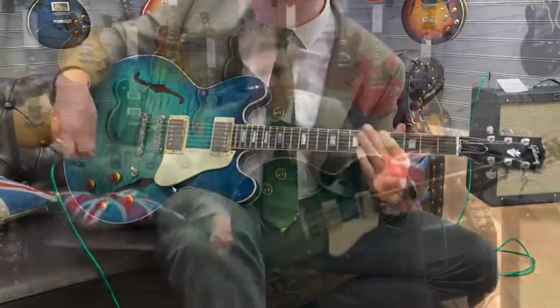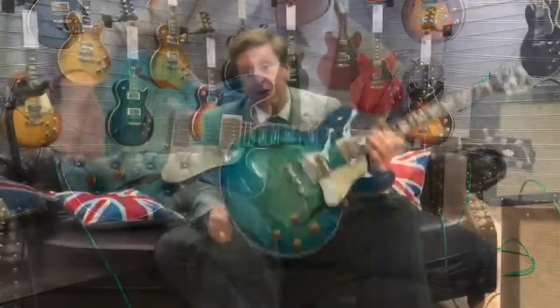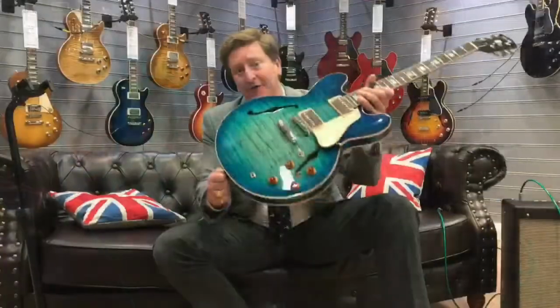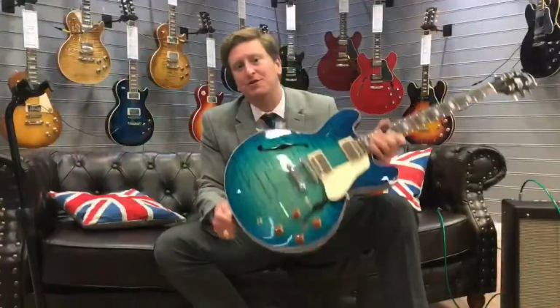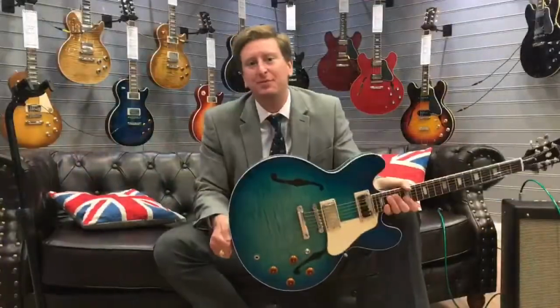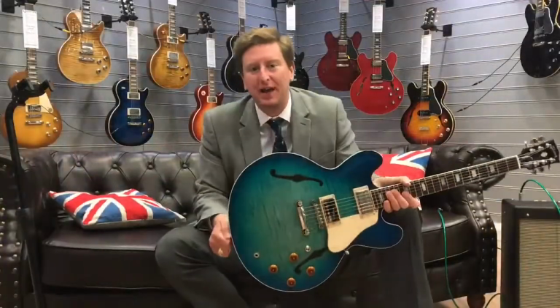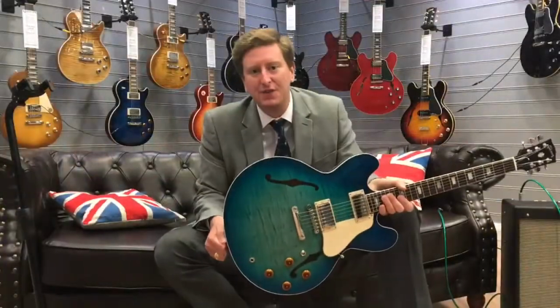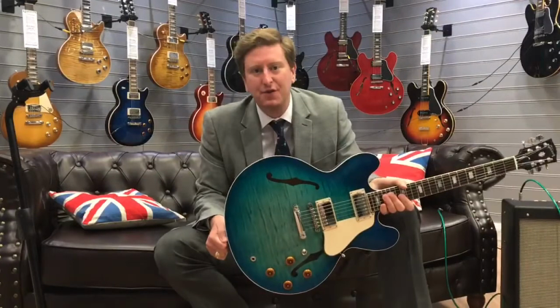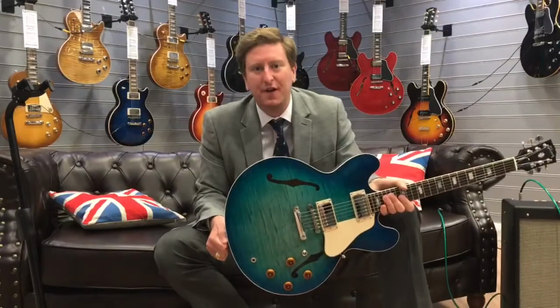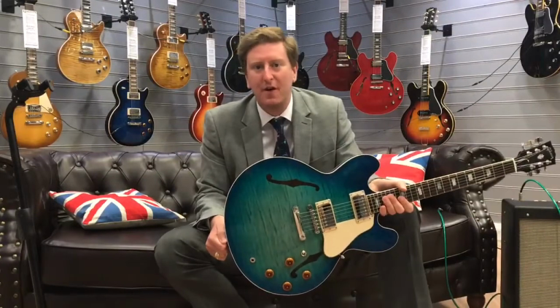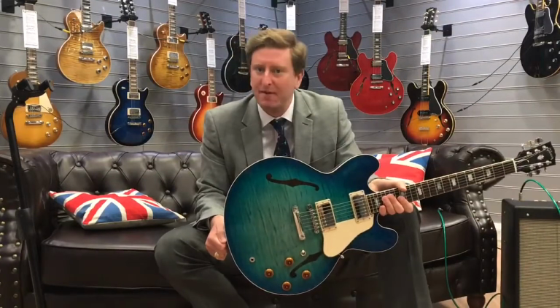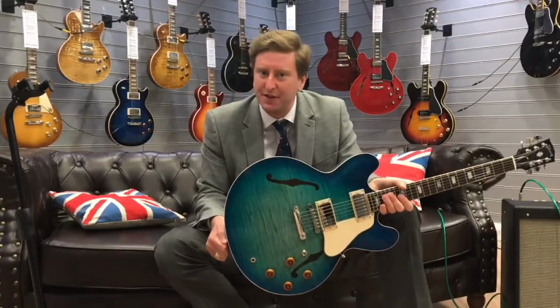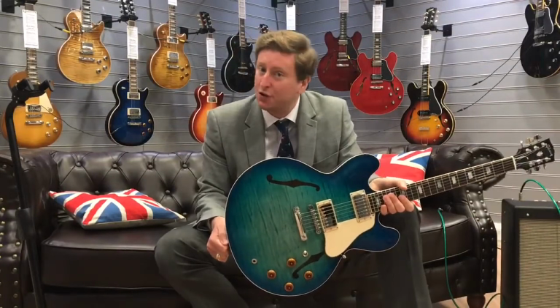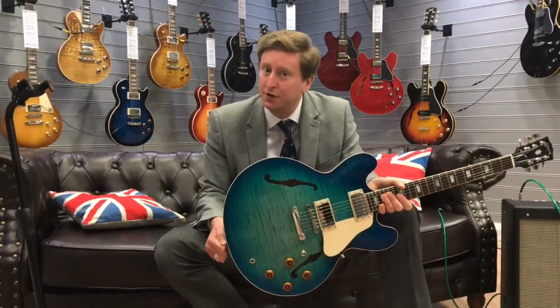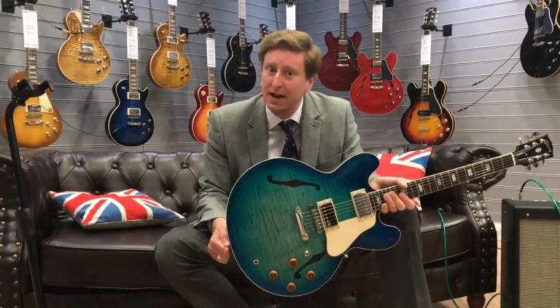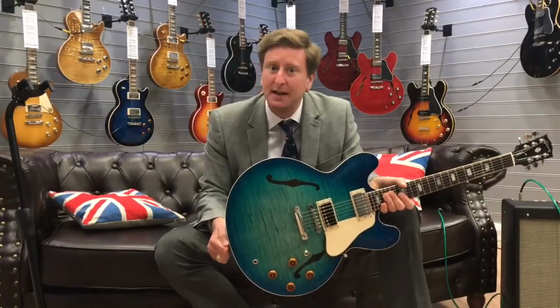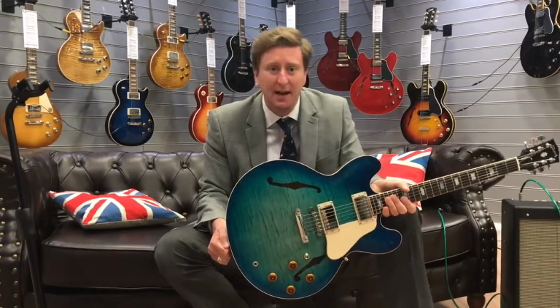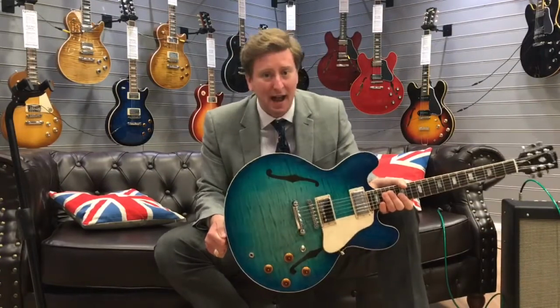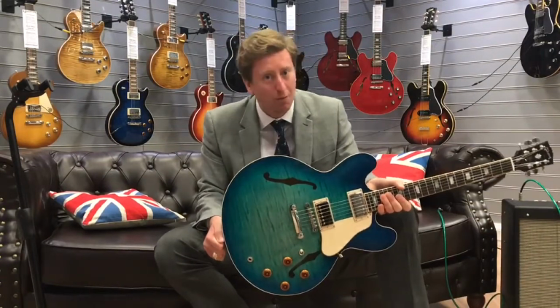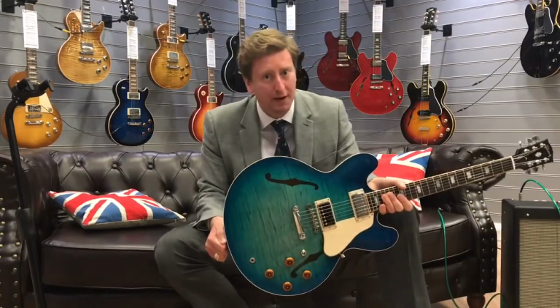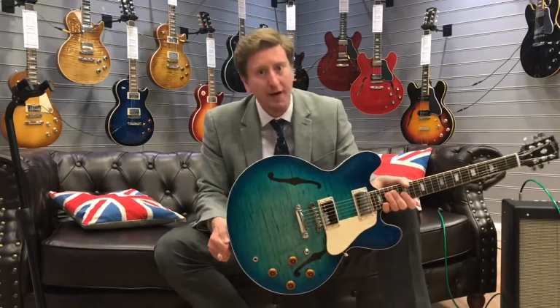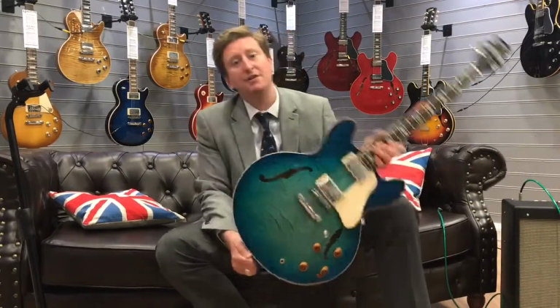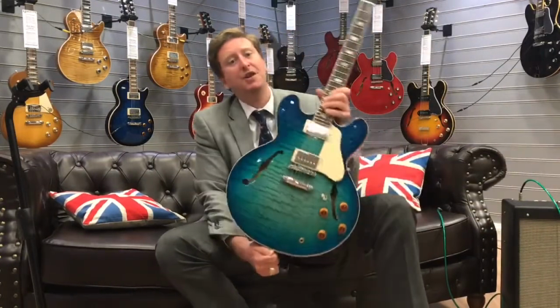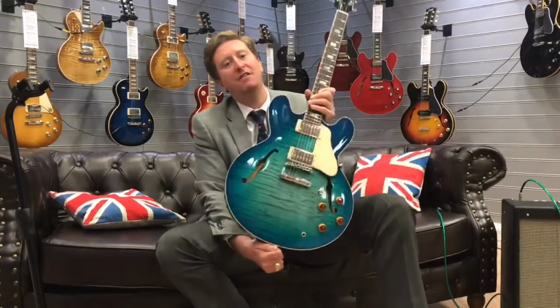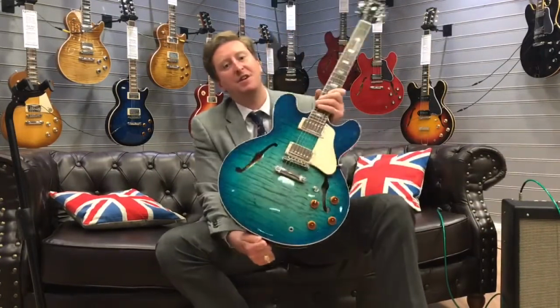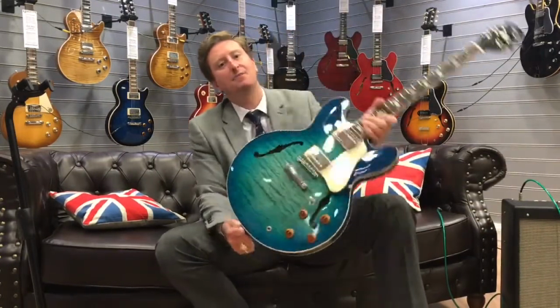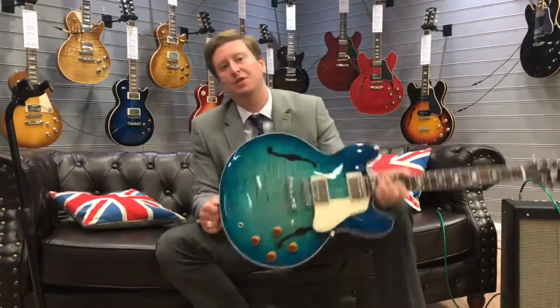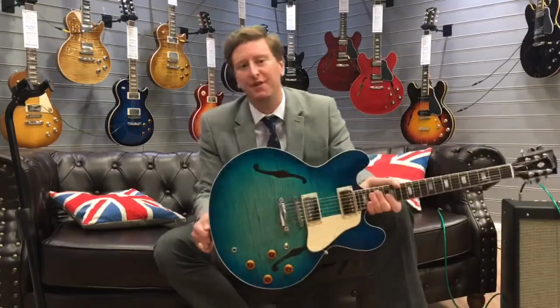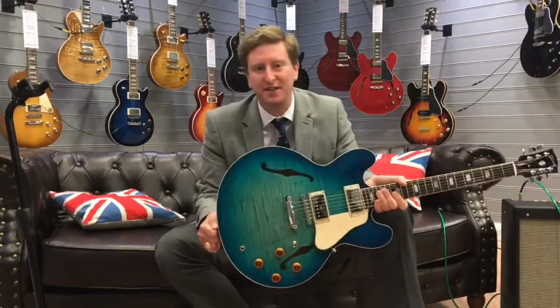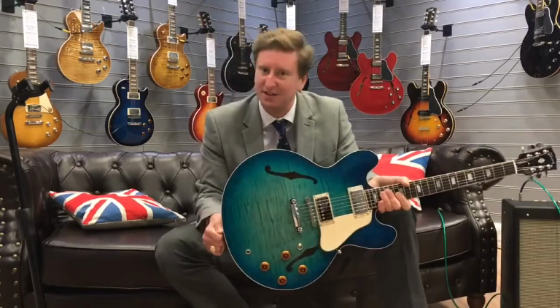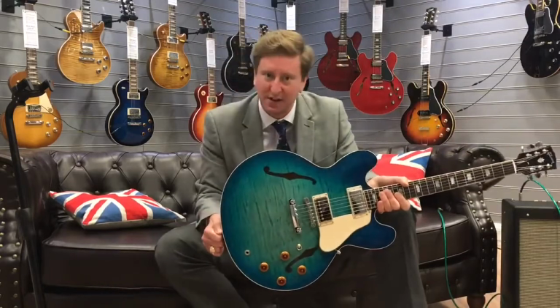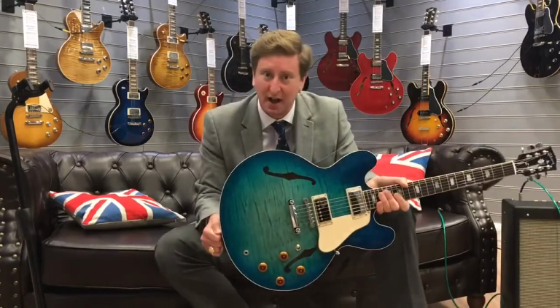There you go, that was the Gibson ES-335 Memphis 2018 in Aquamarine. And as you could hear, it sounded absolutely fantastic.